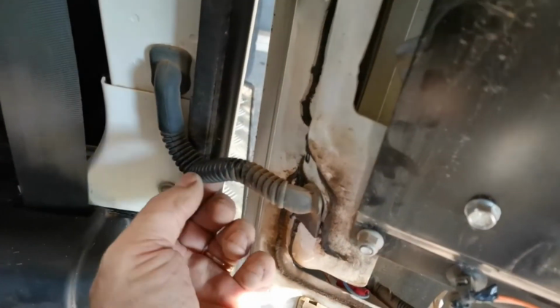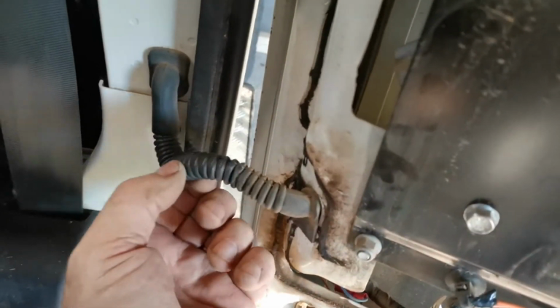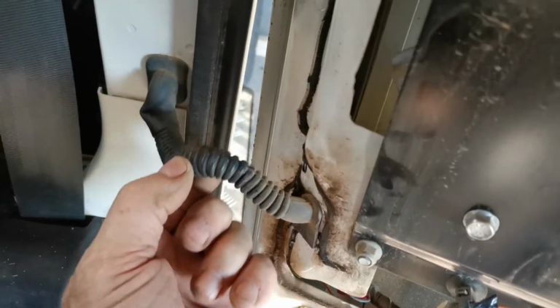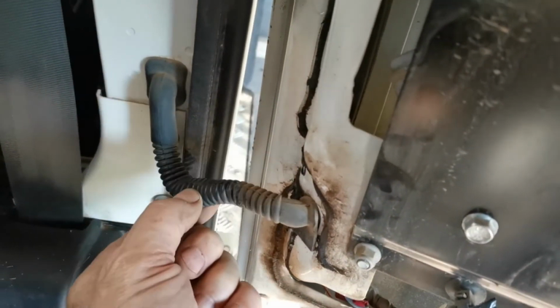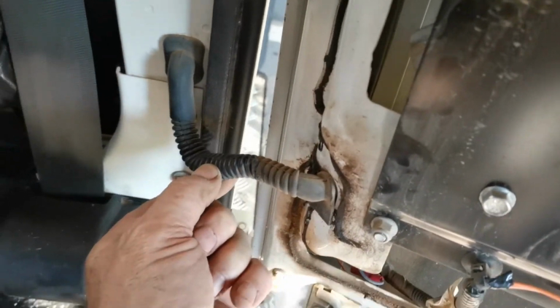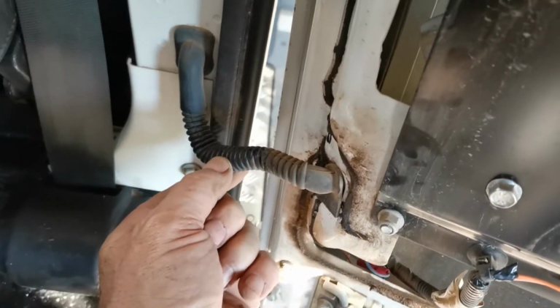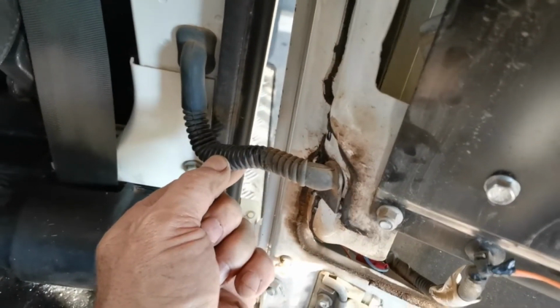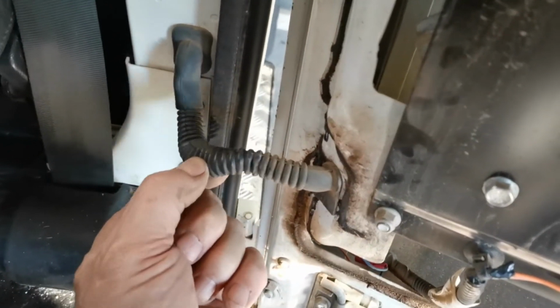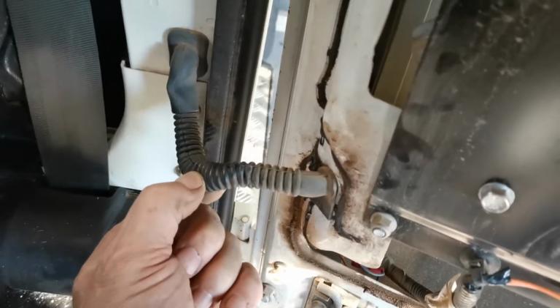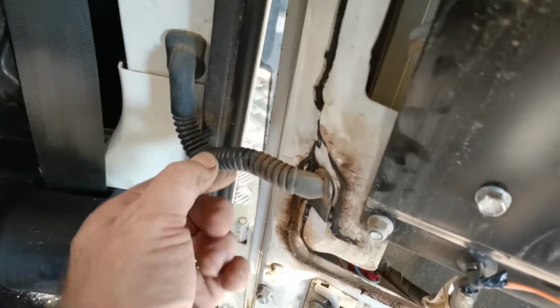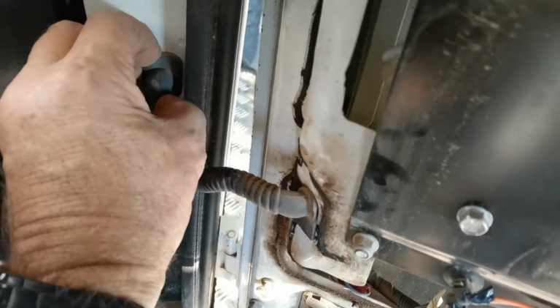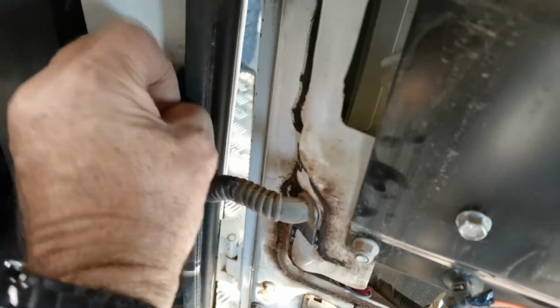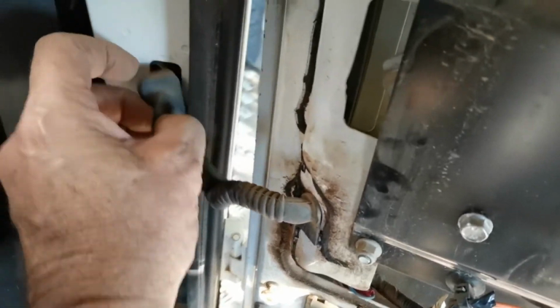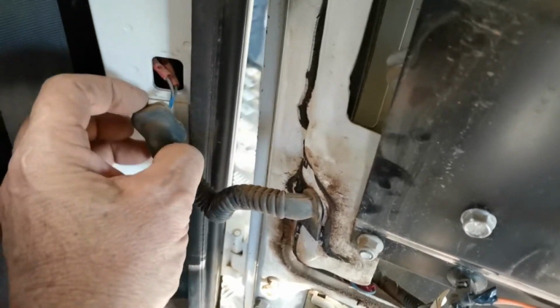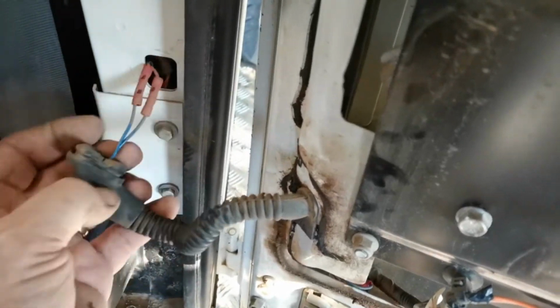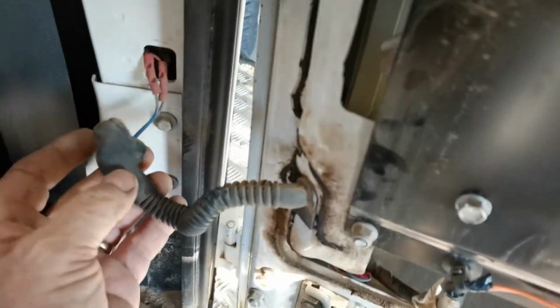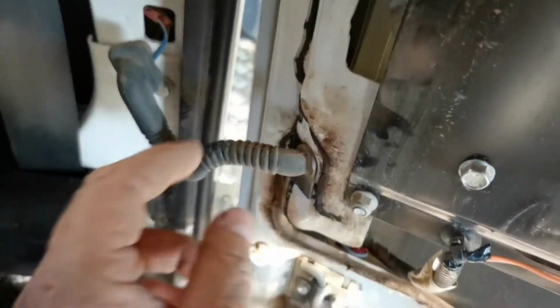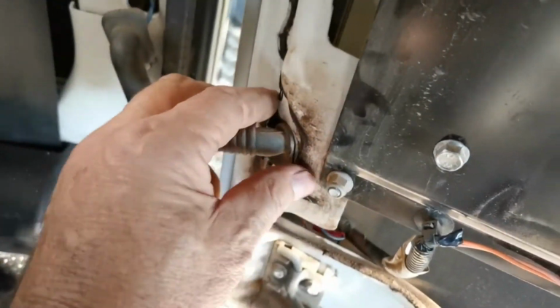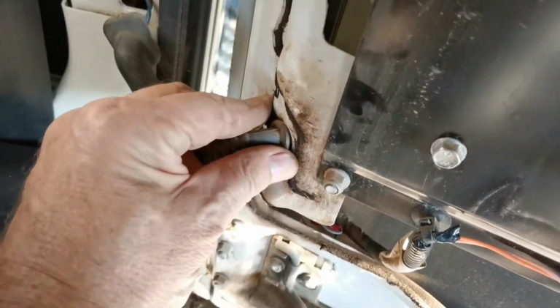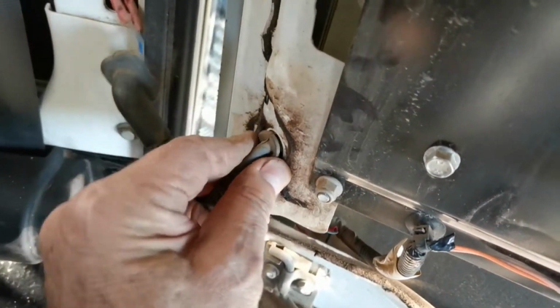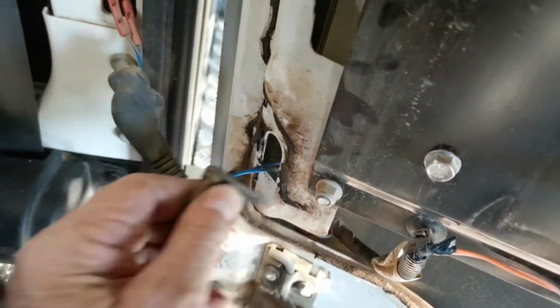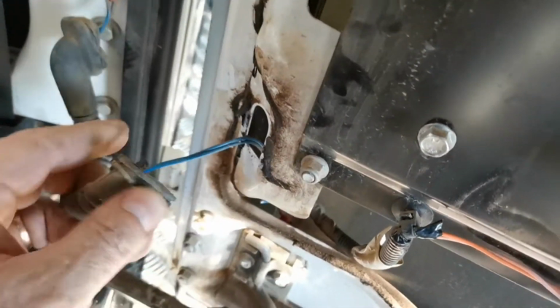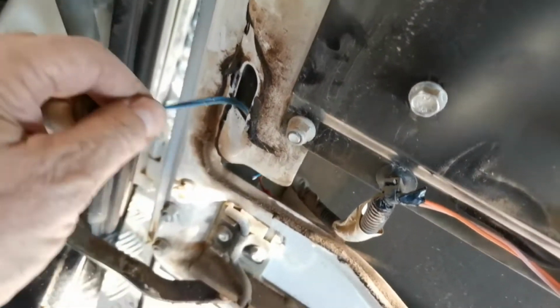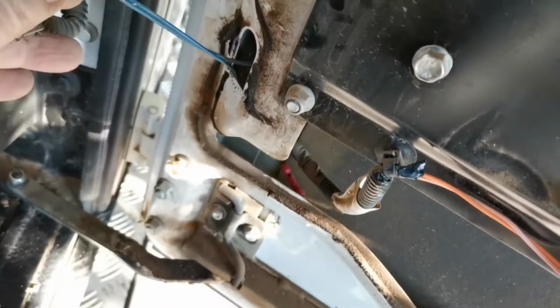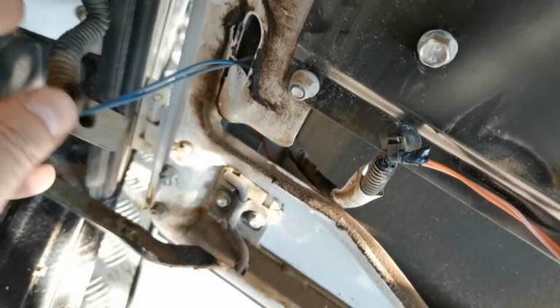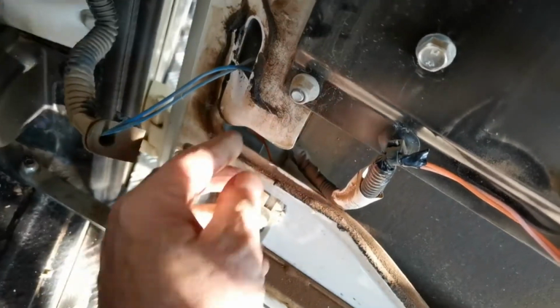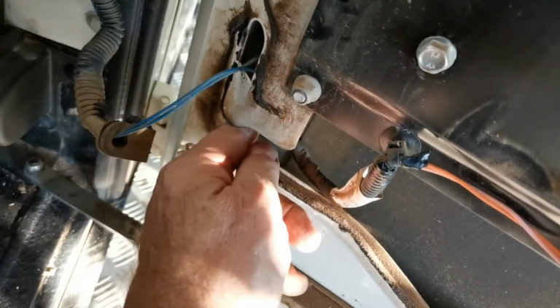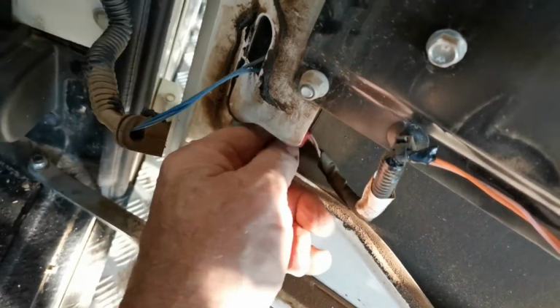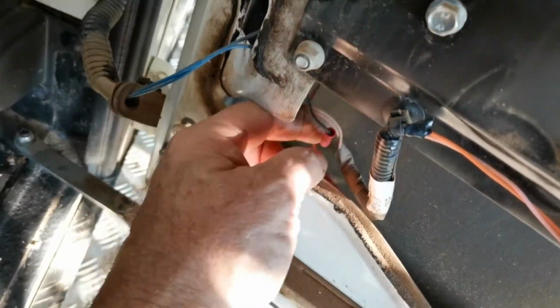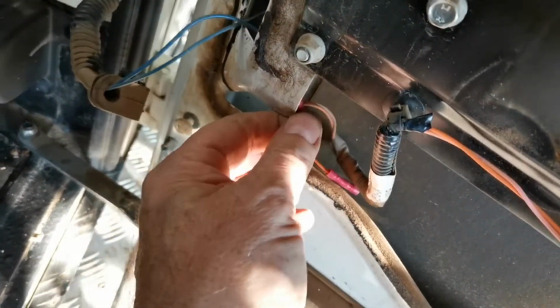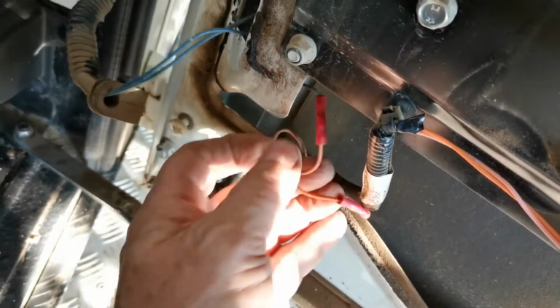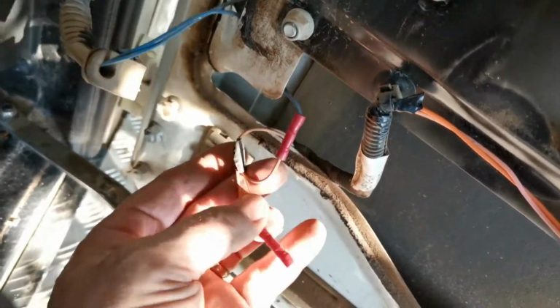Most of the time the wires break inside this rubber tube, and I think it's because they are so flimsy. As you can see, this one has been repaired before and once again the wire has broken at this ferrule.